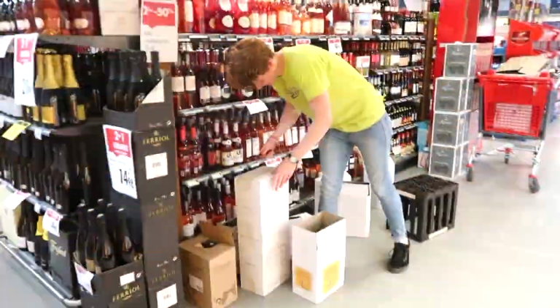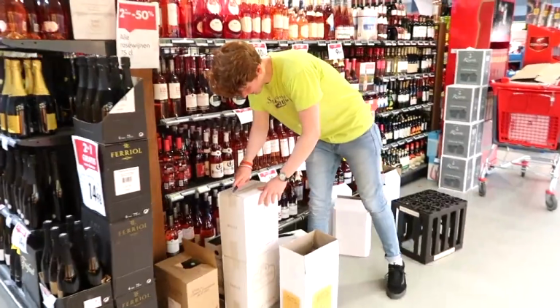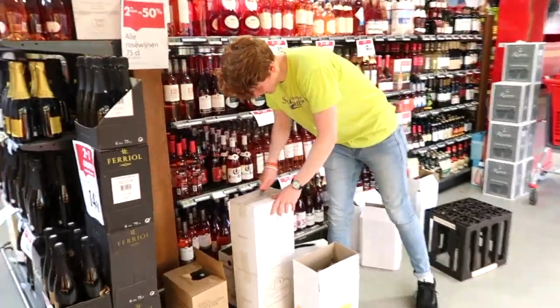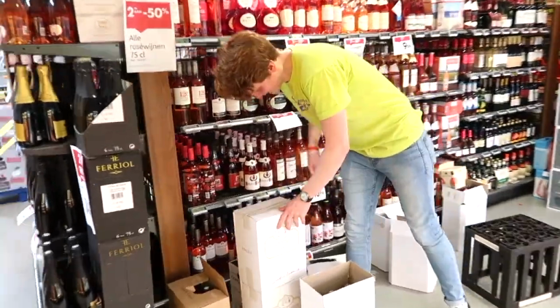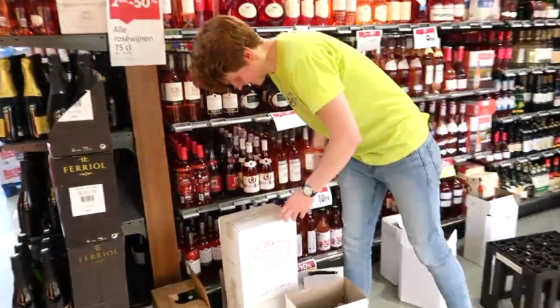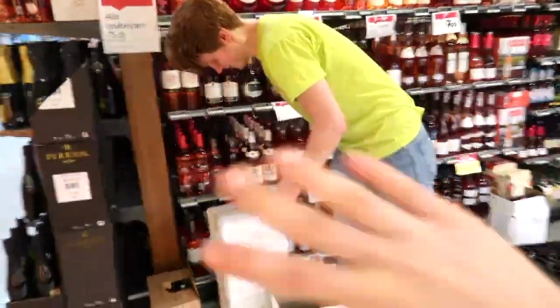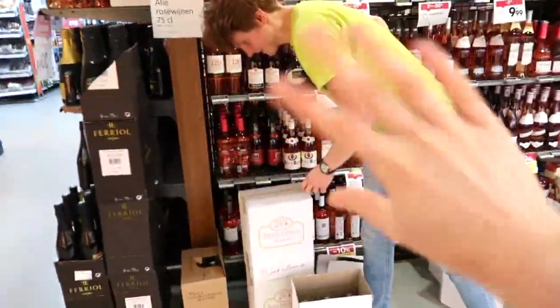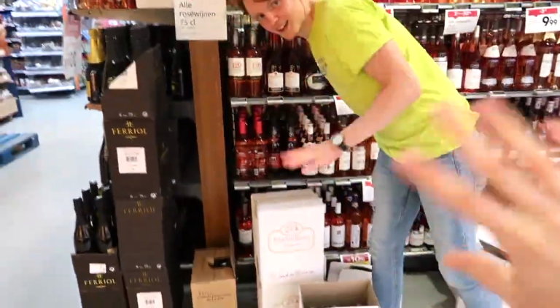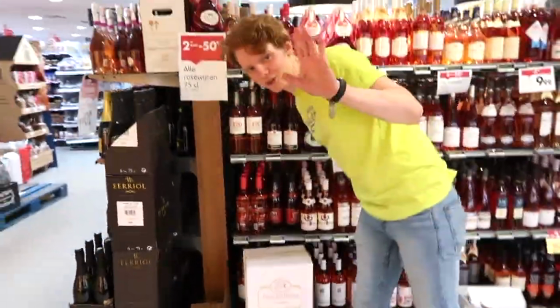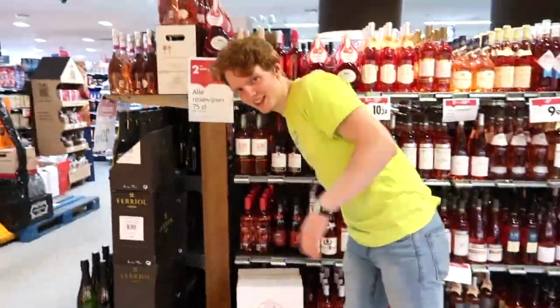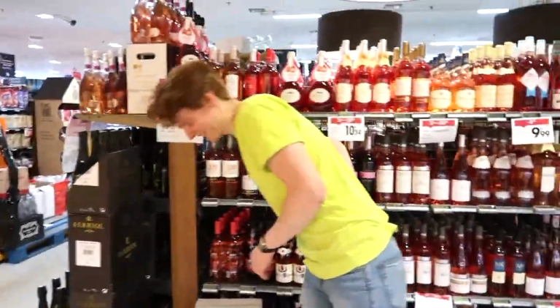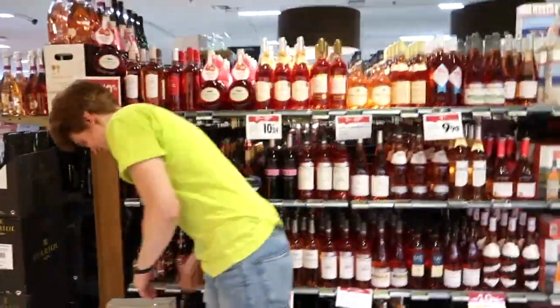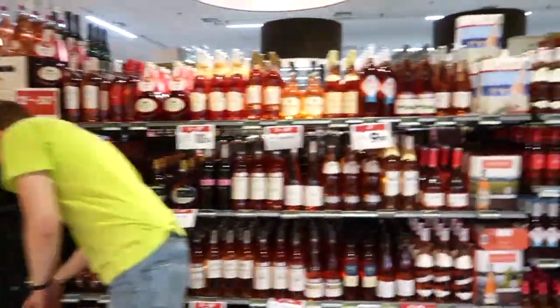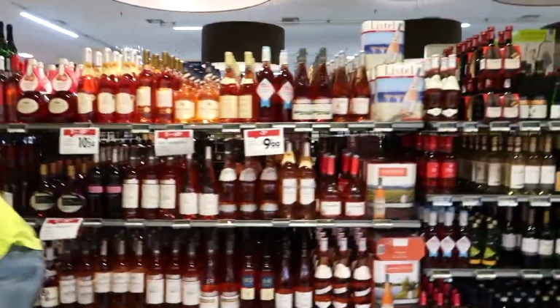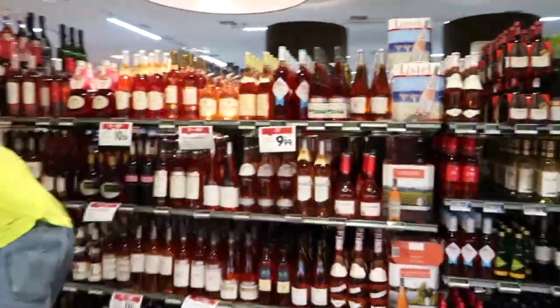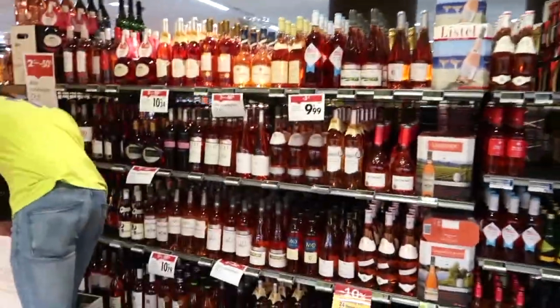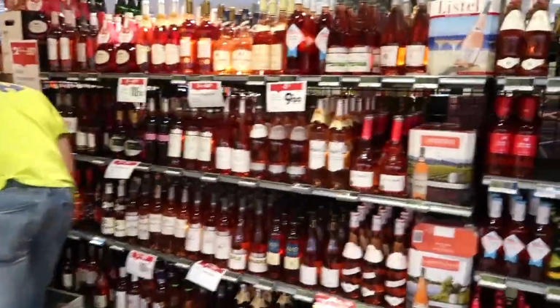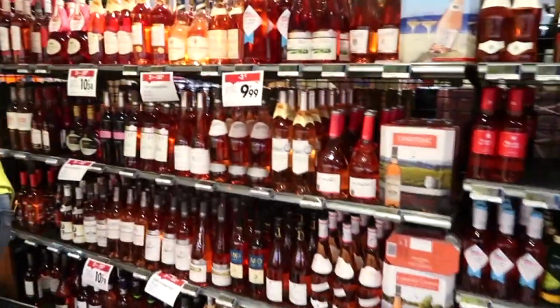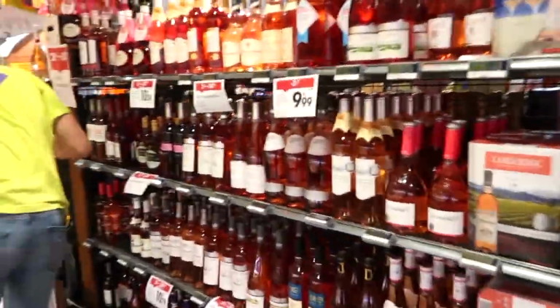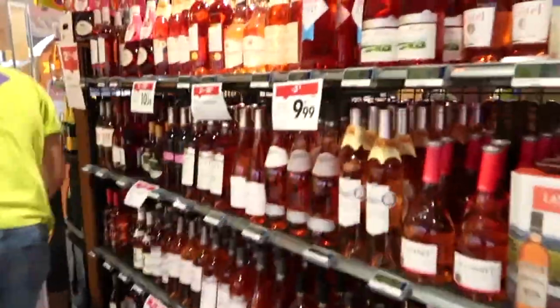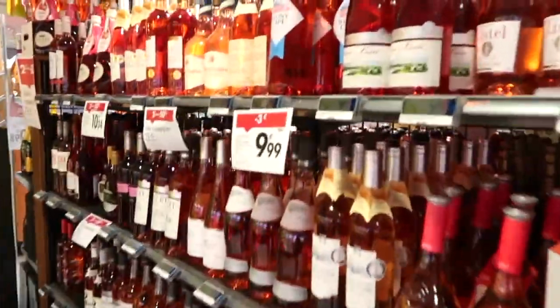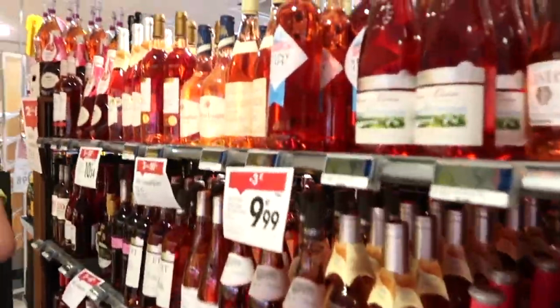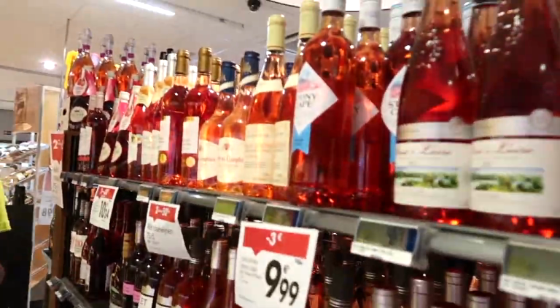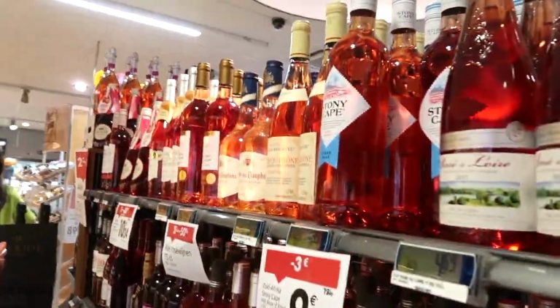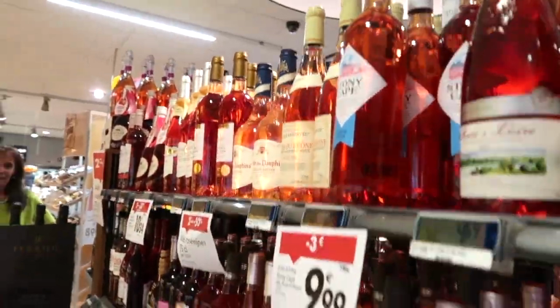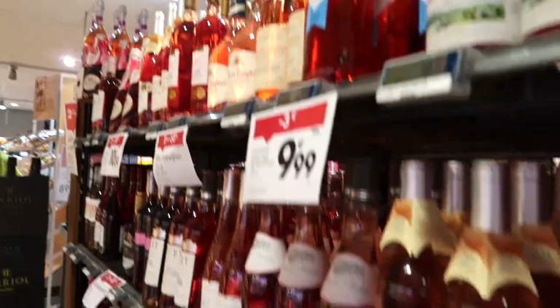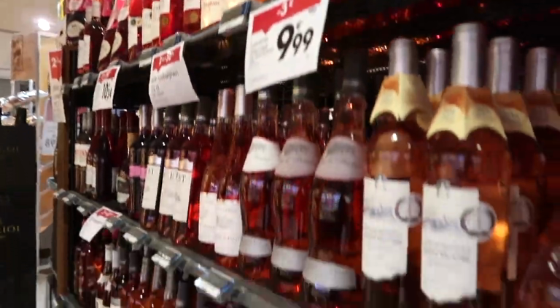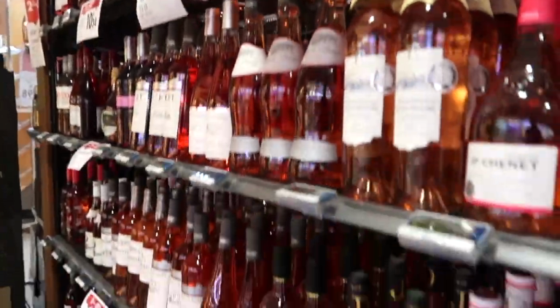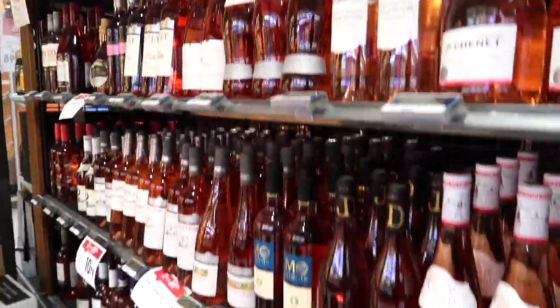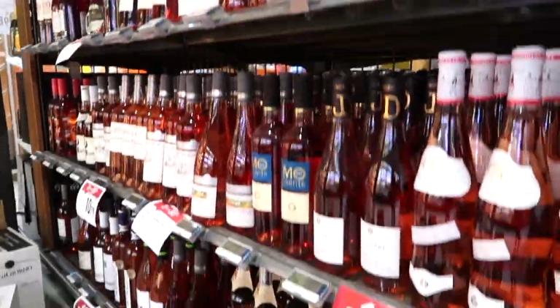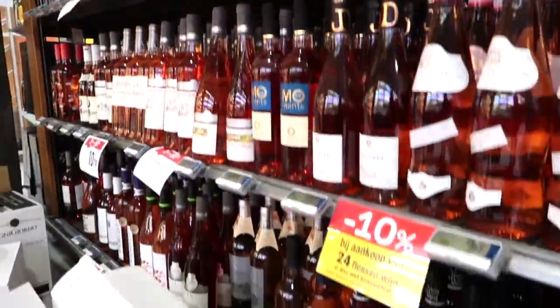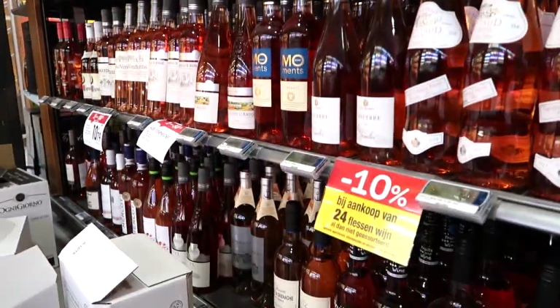Here's one of my lovely colleagues working at the wine department. I don't really know much about wine but this is rosé and people like to drink it — otherwise we wouldn't have this big of a variety.